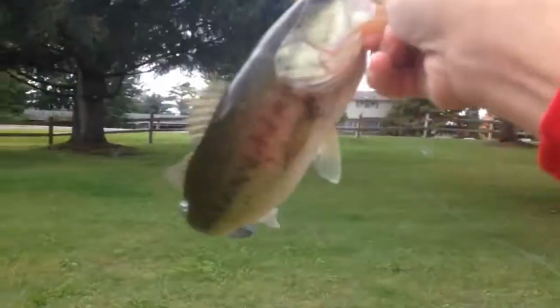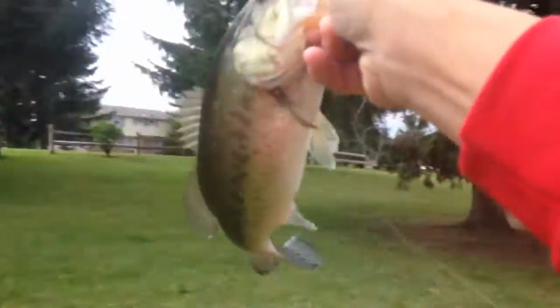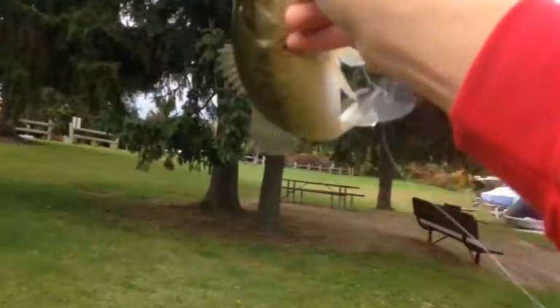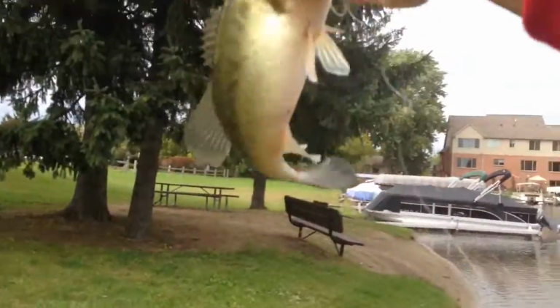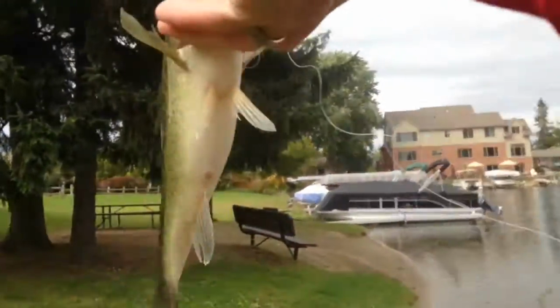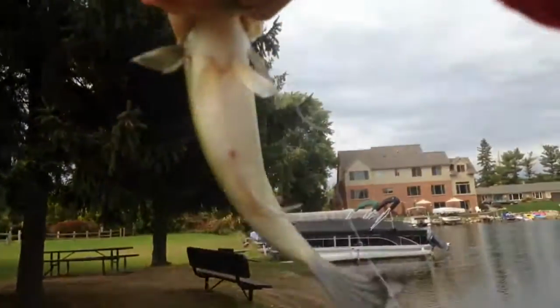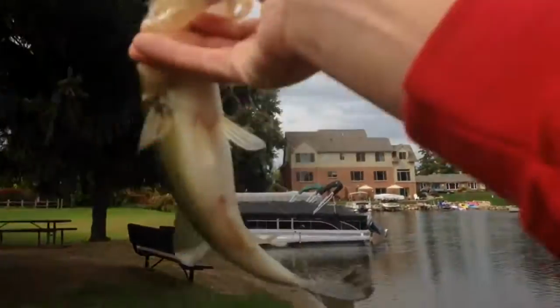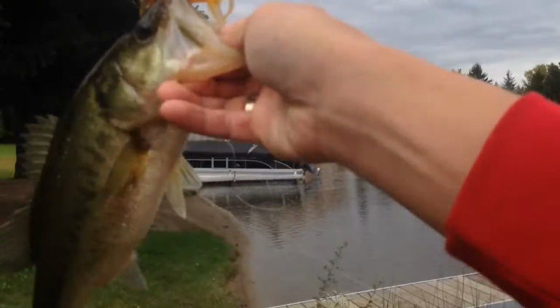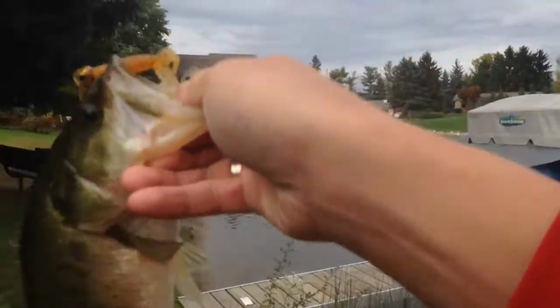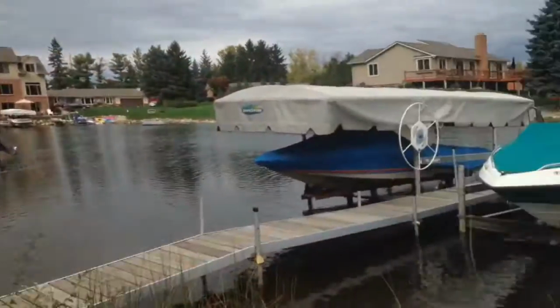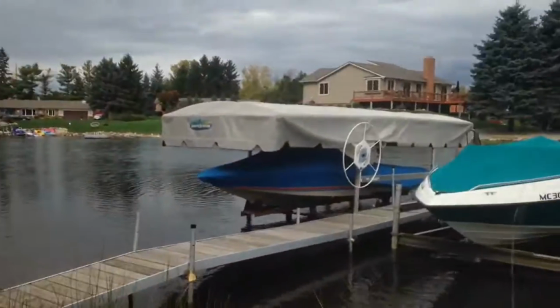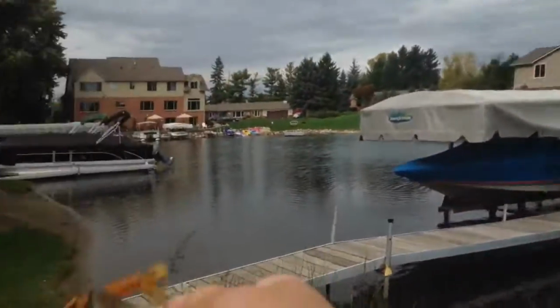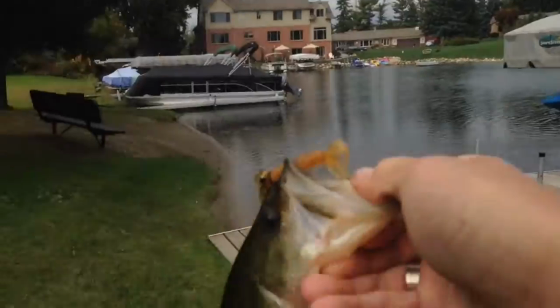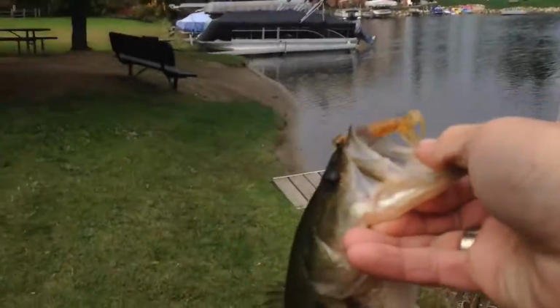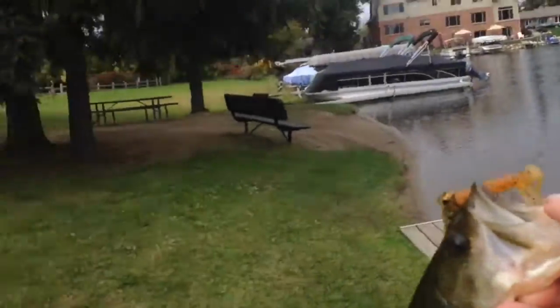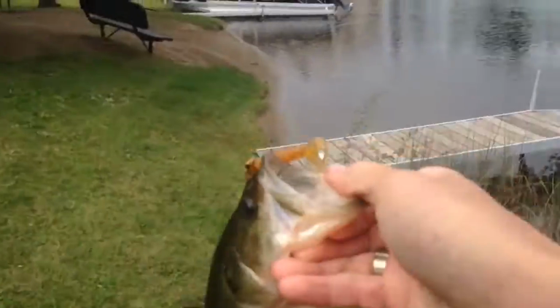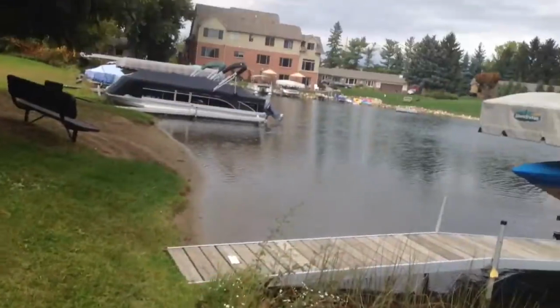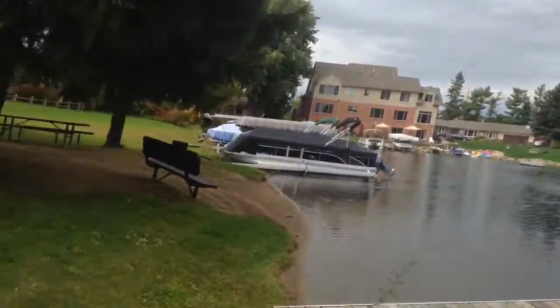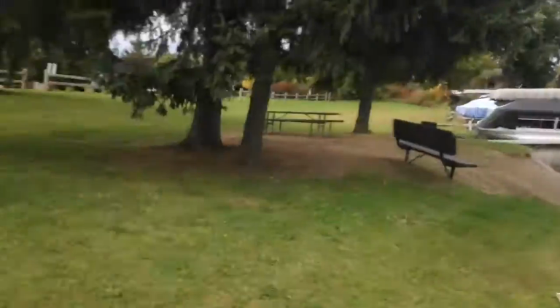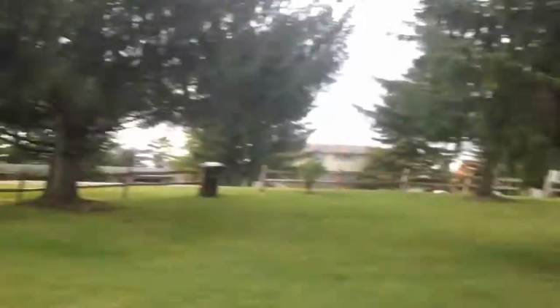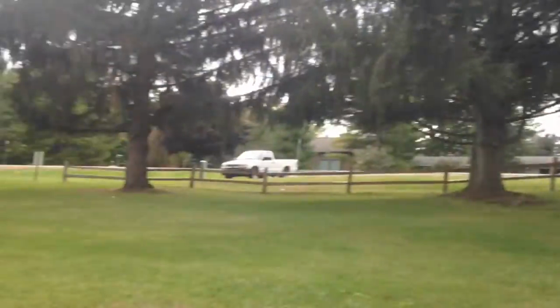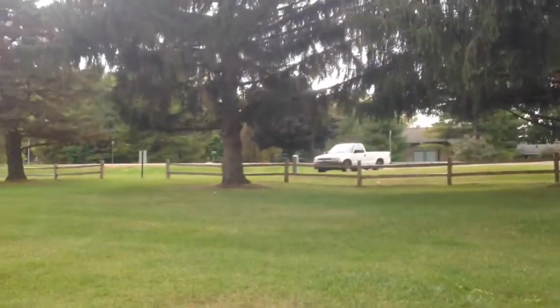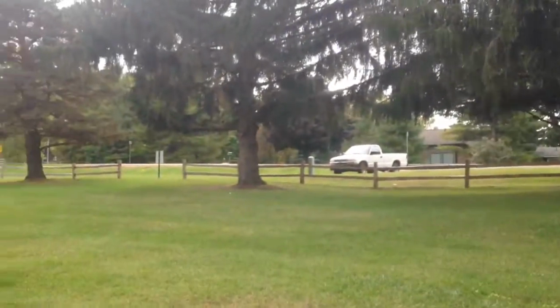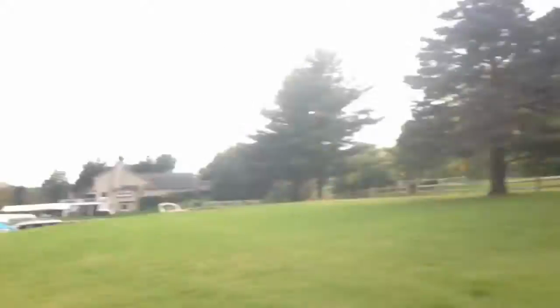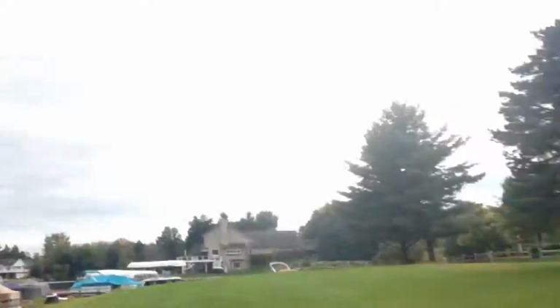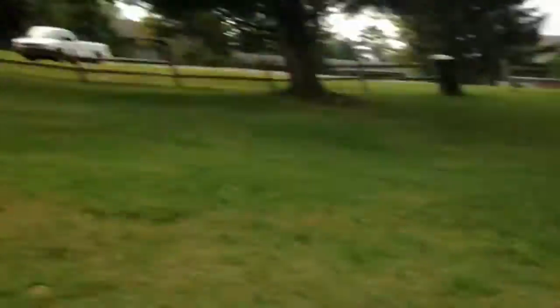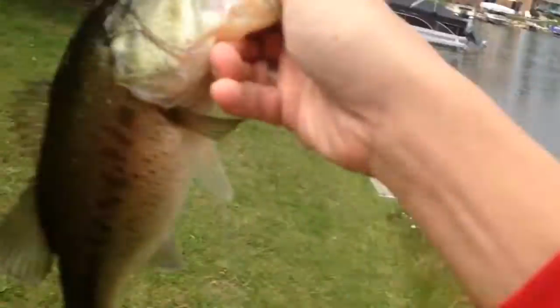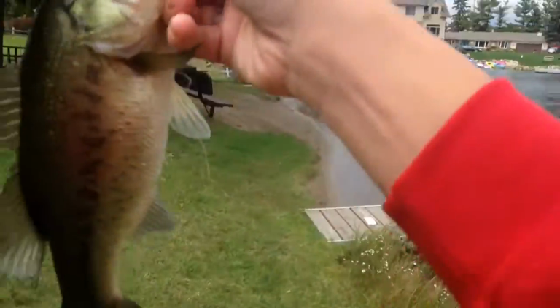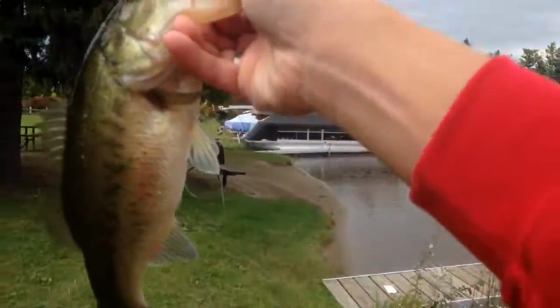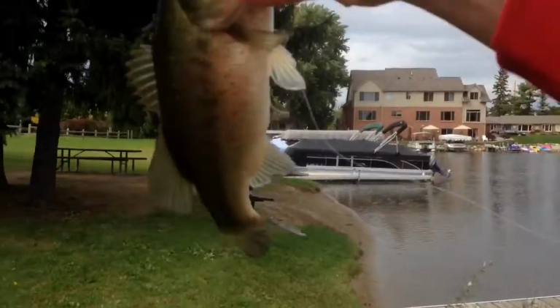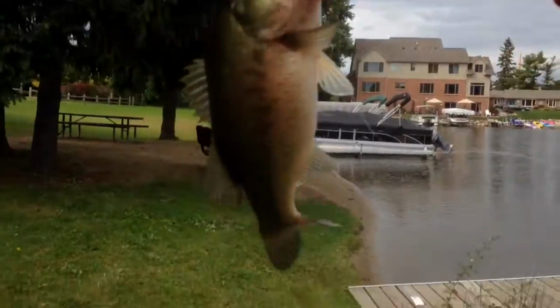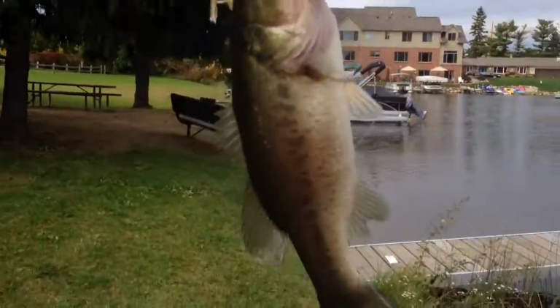Another little chunky guy off a dock. What I'm doing is just sort of spot hopping today, taking my truck all around. Decent old guy.